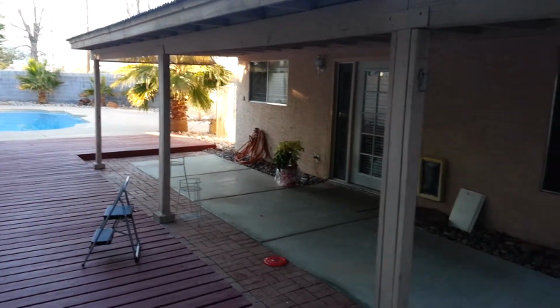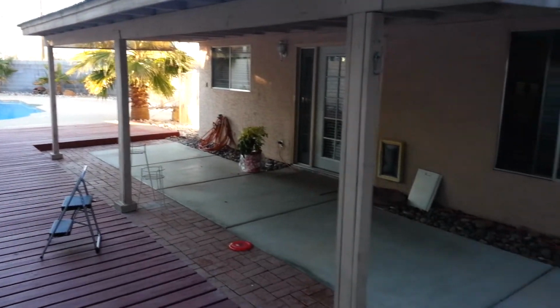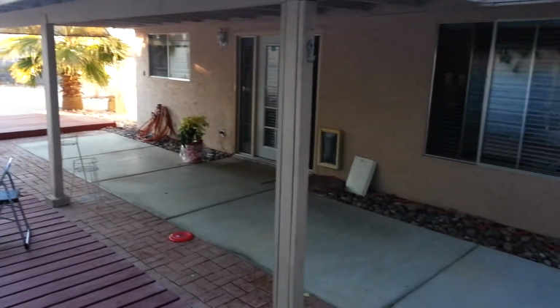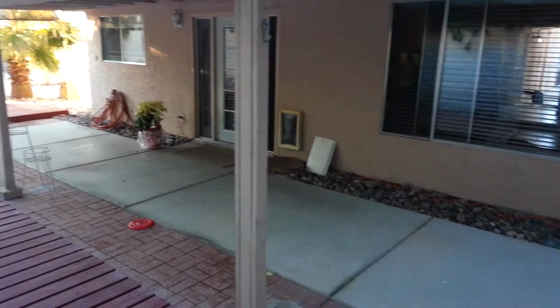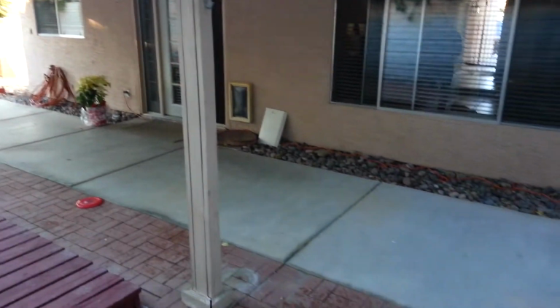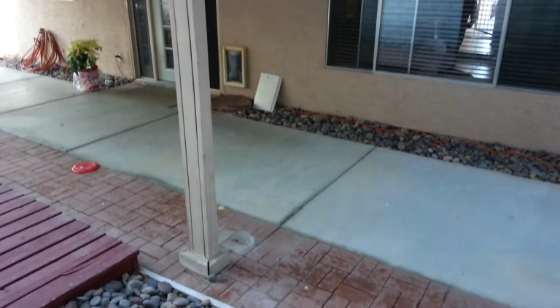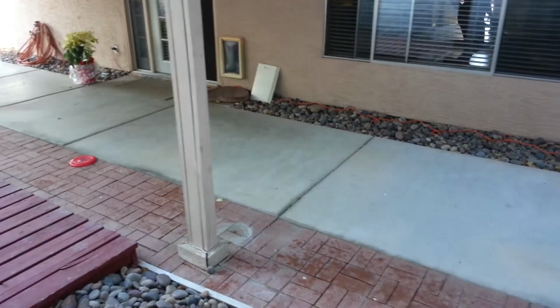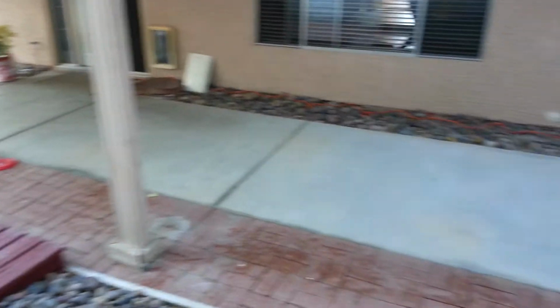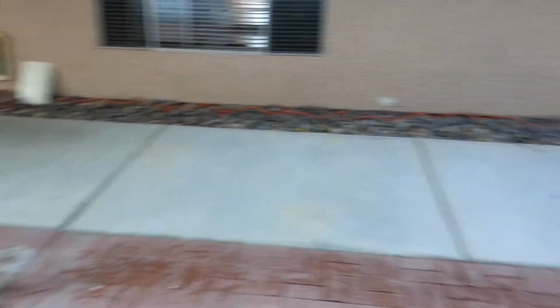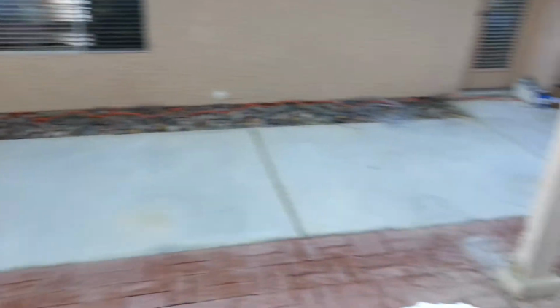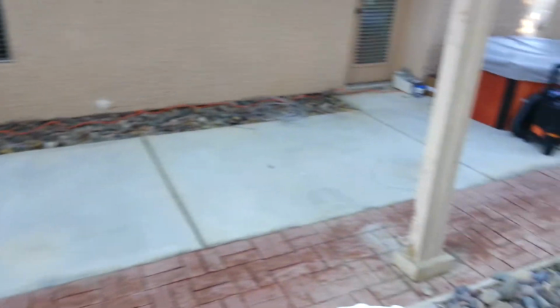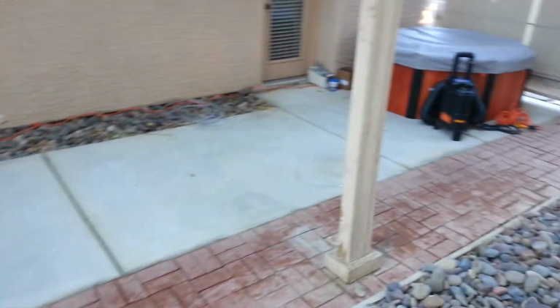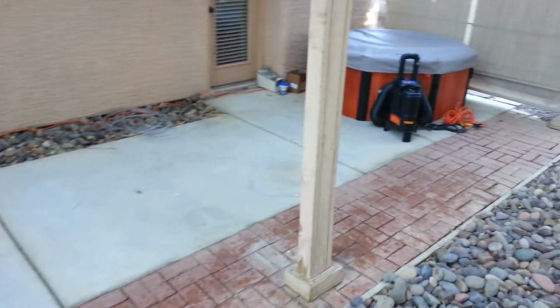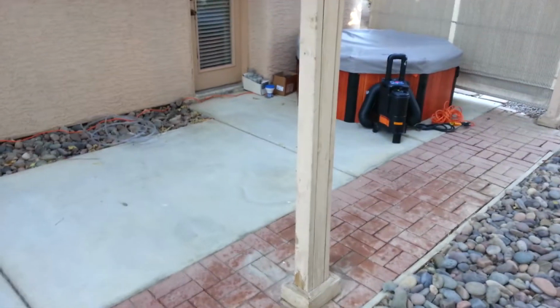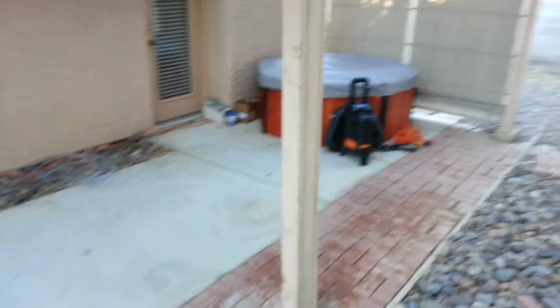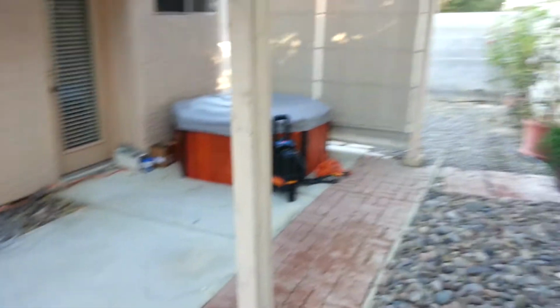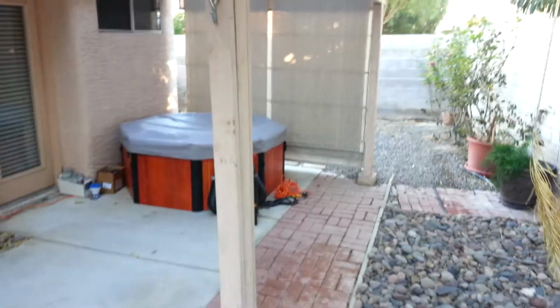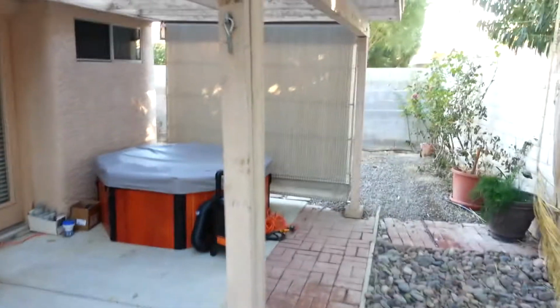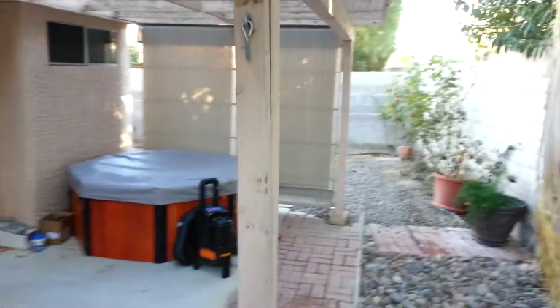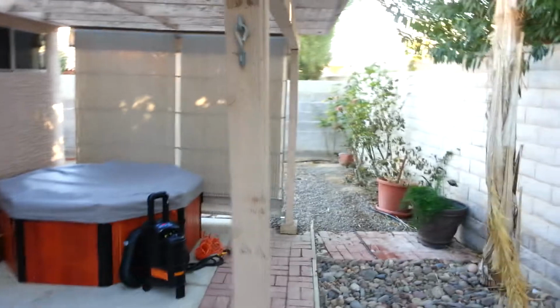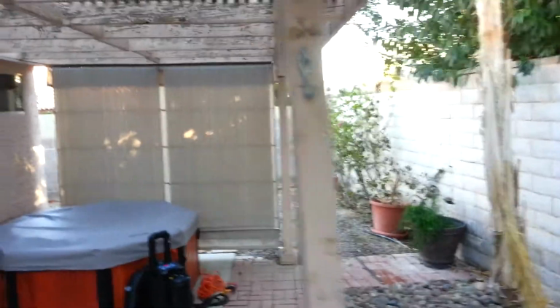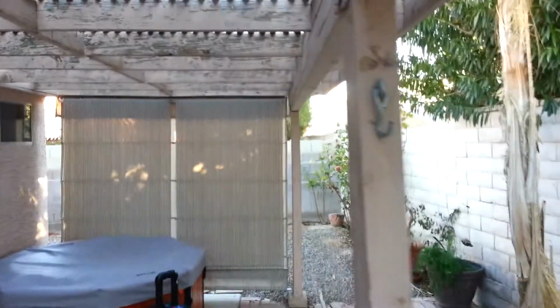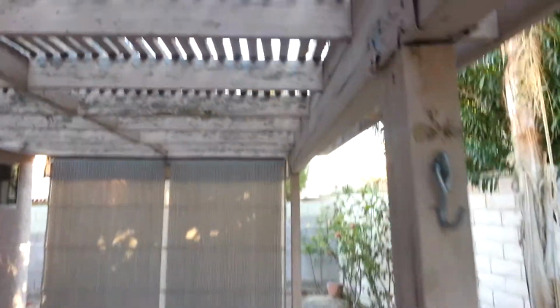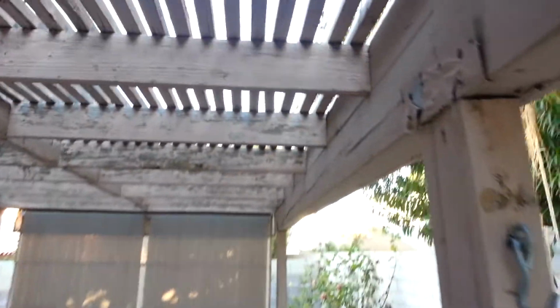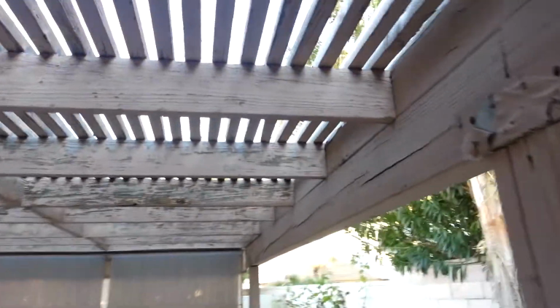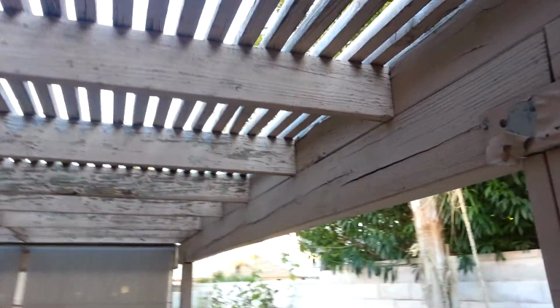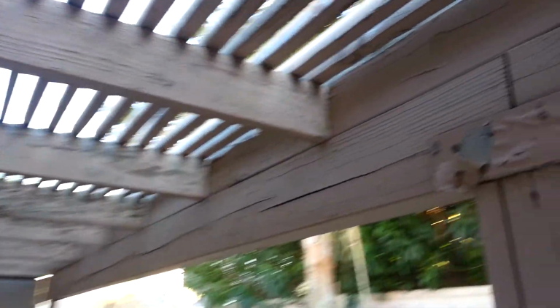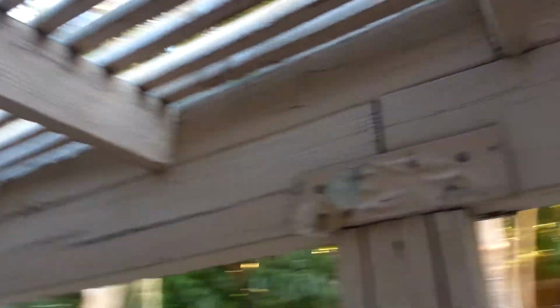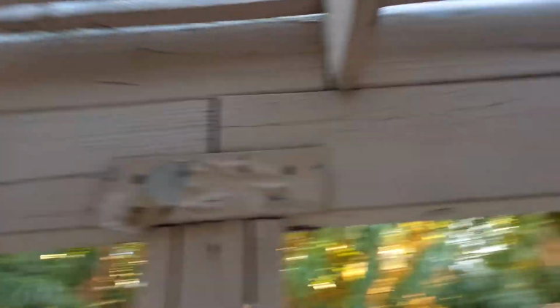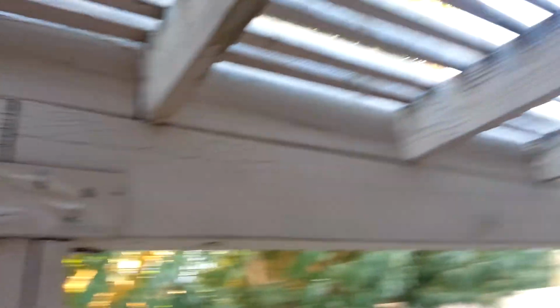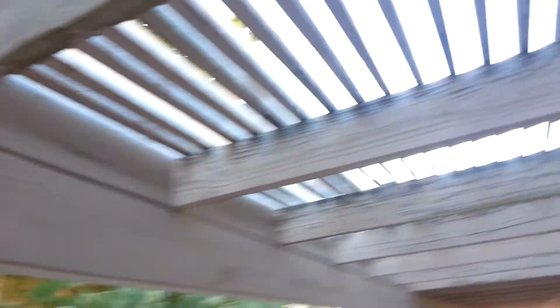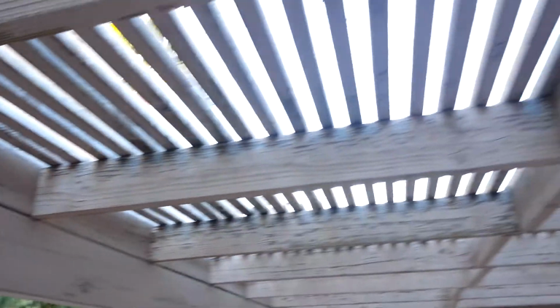Posts are in pretty good shape. This side is where the sun came through, so it needs more work.